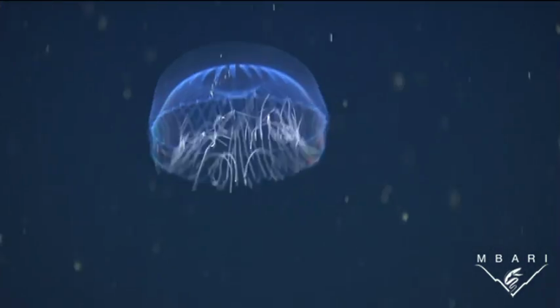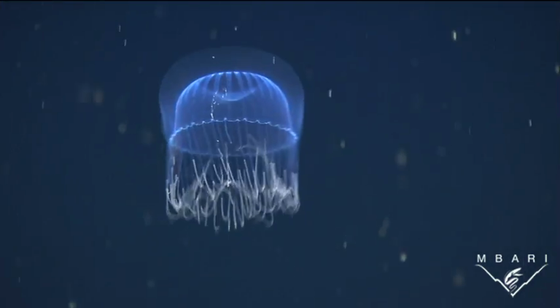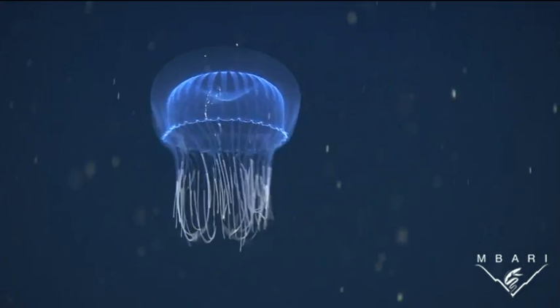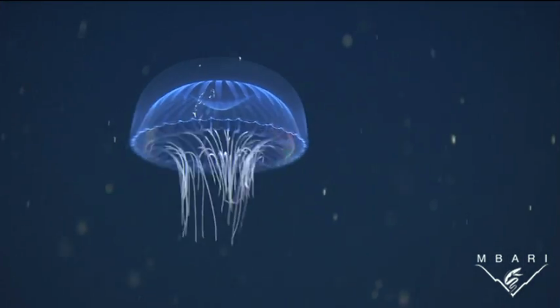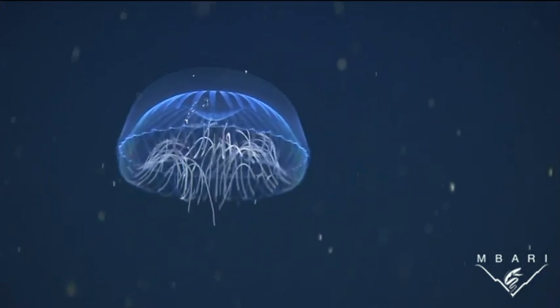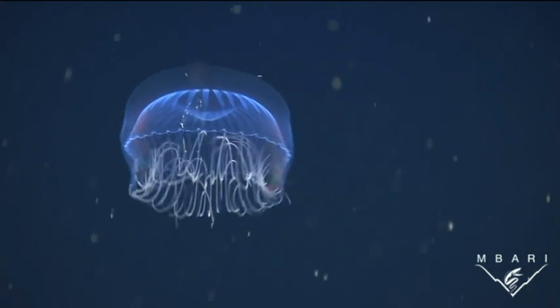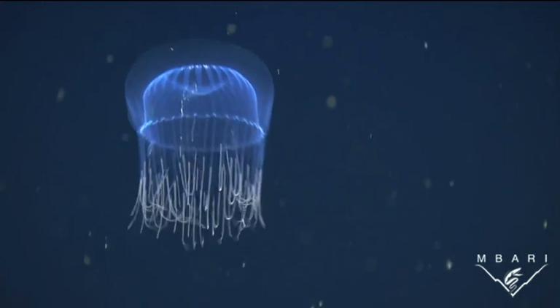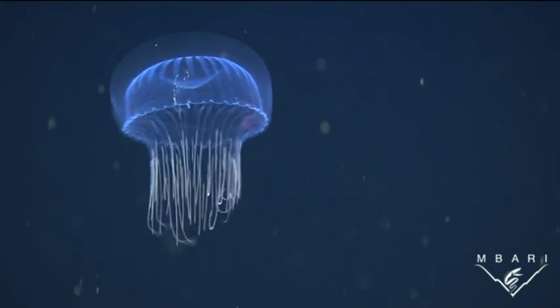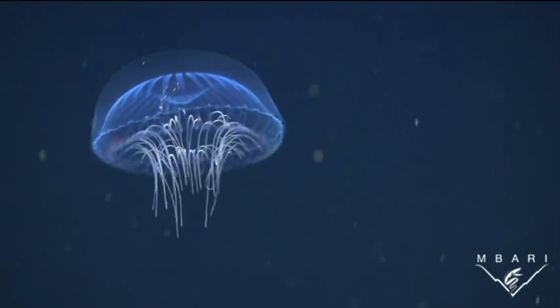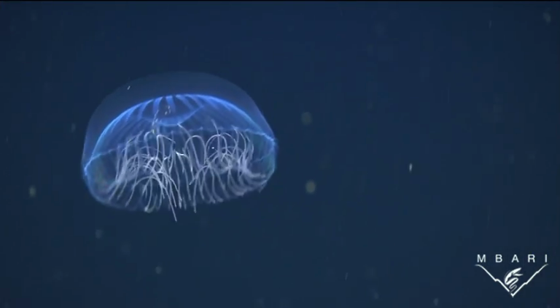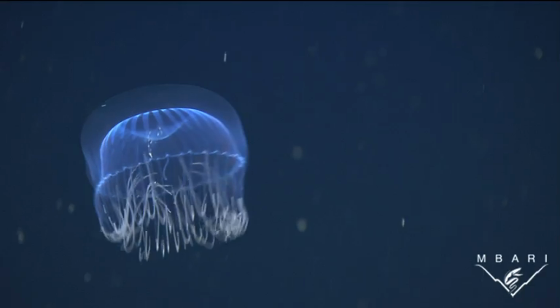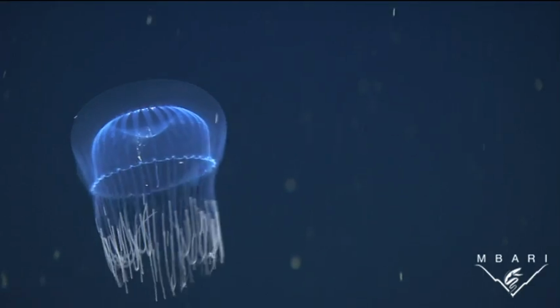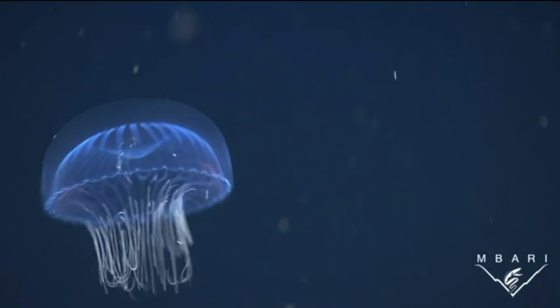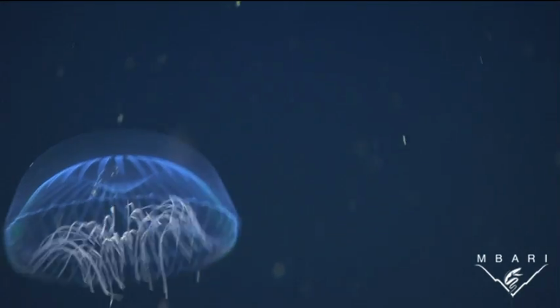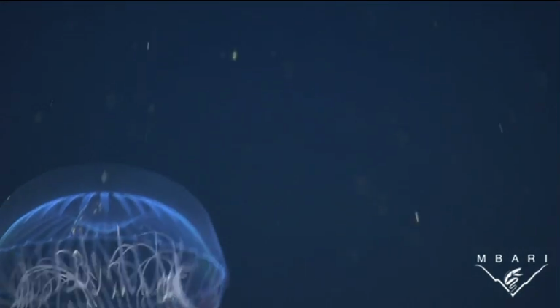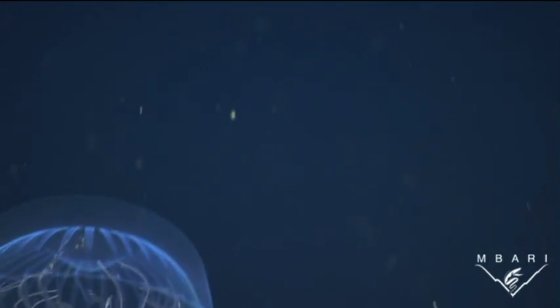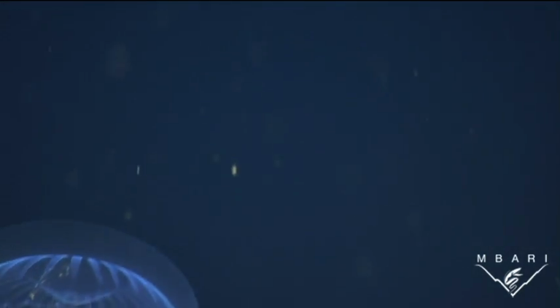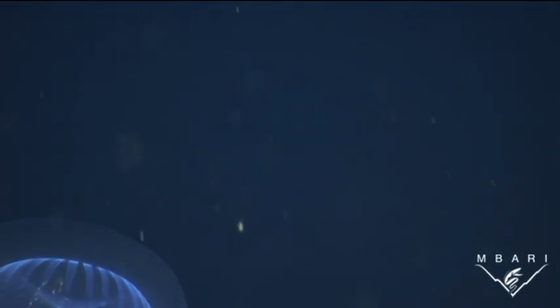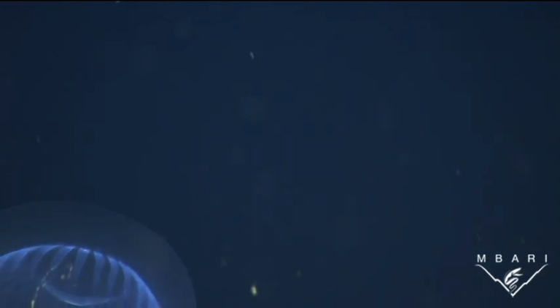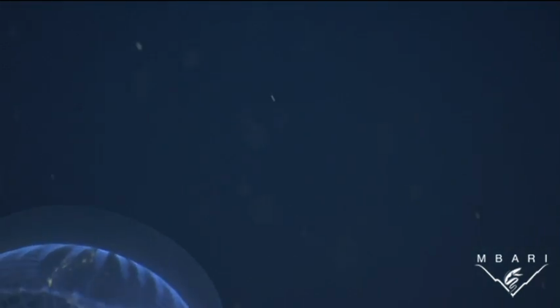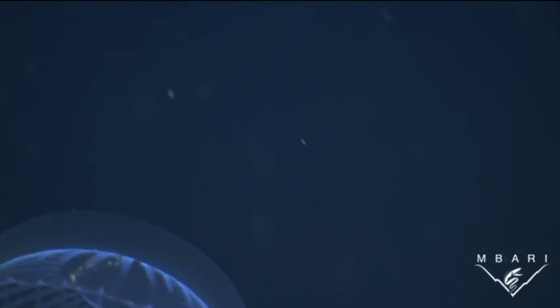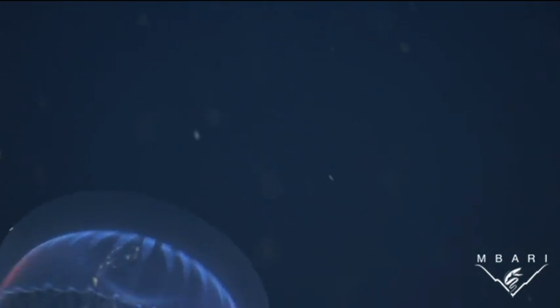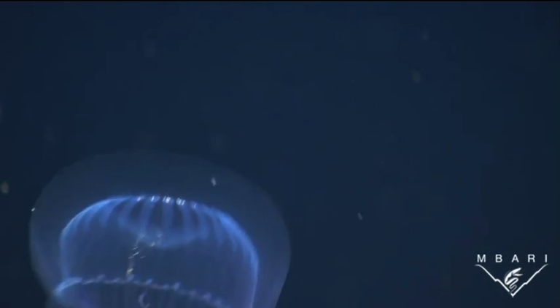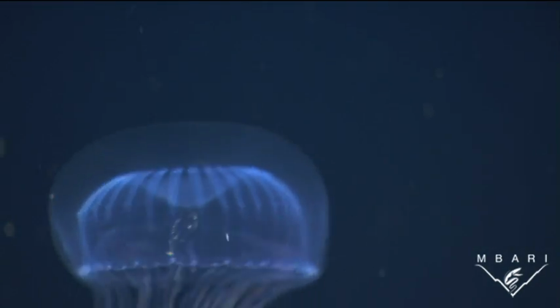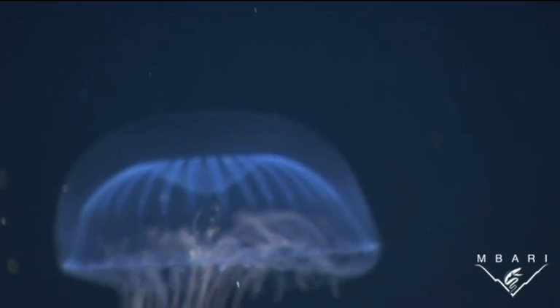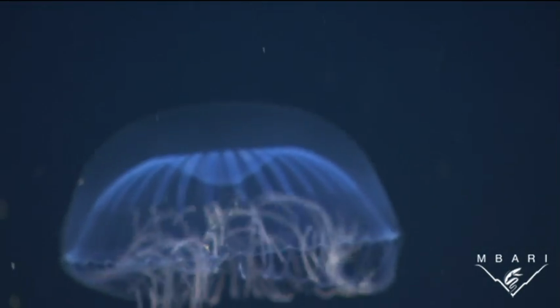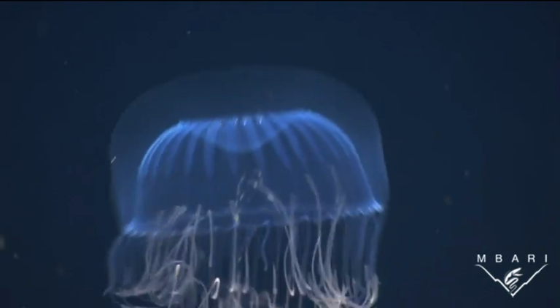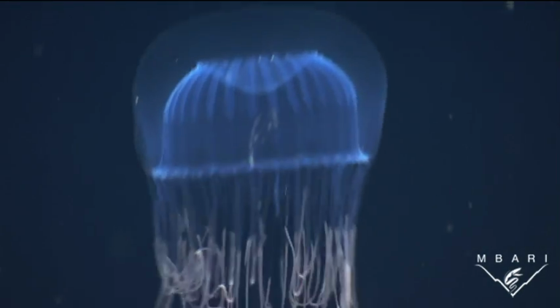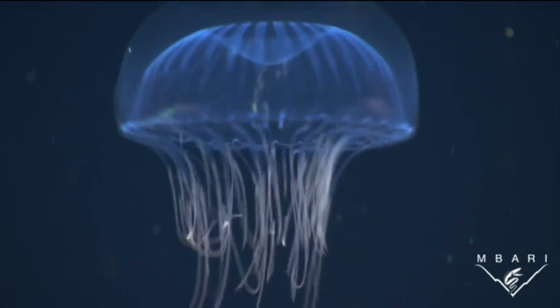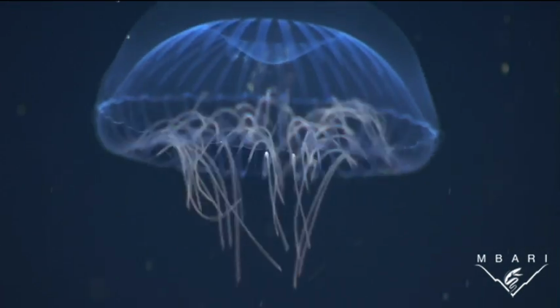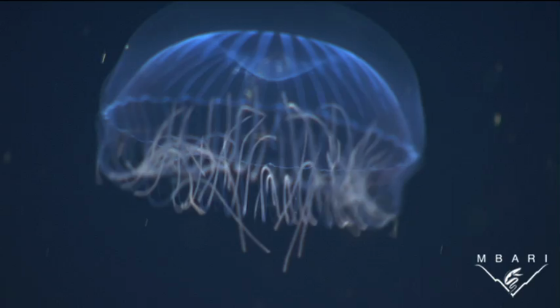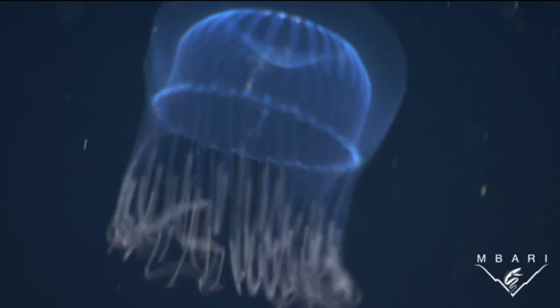There is a constant challenge for deep sea animals to remain hidden. In order to survive, these inhabitants must continue to play the game of hide and seek.